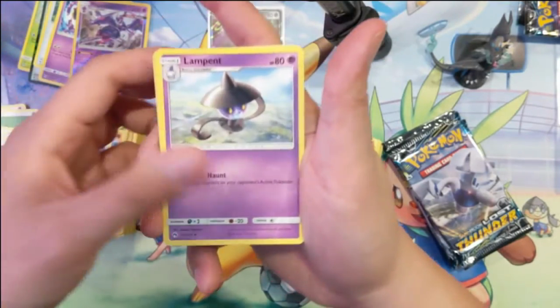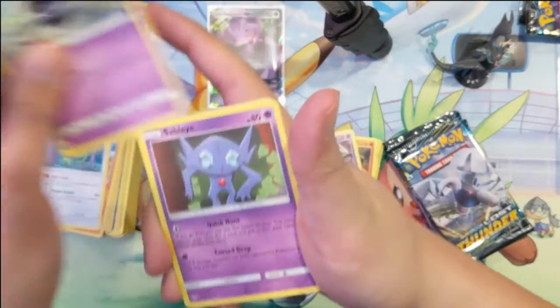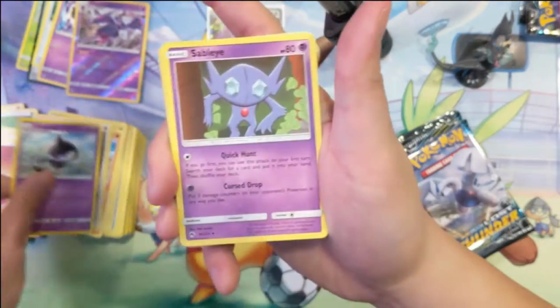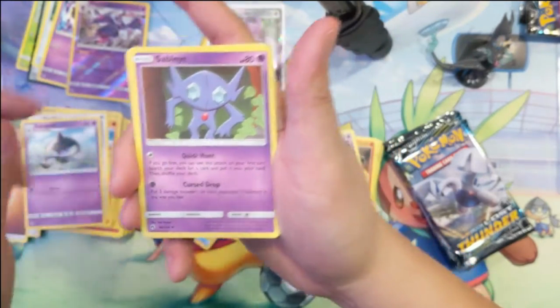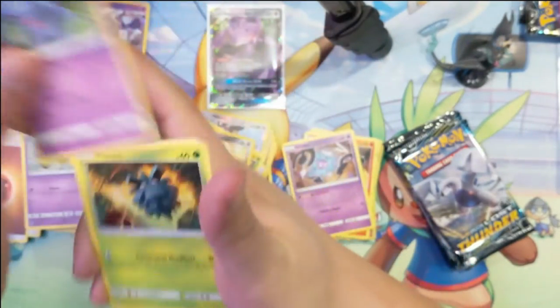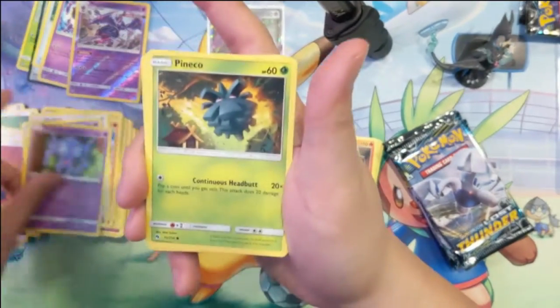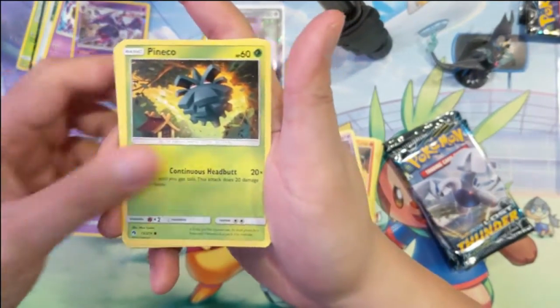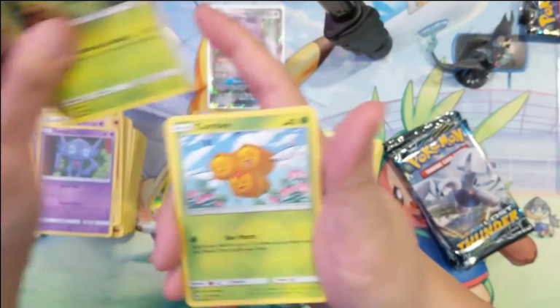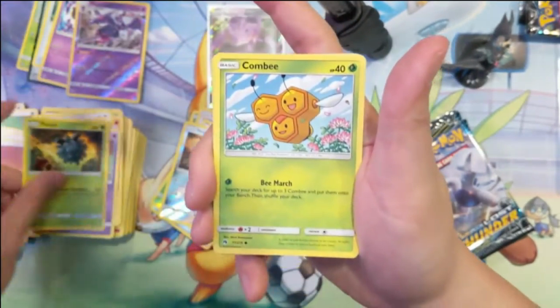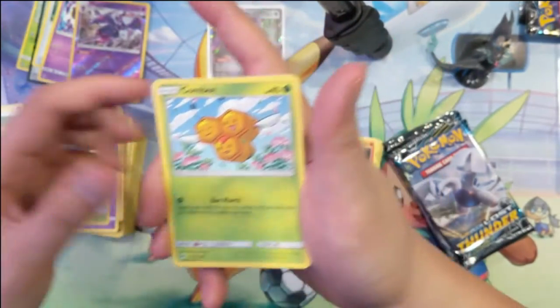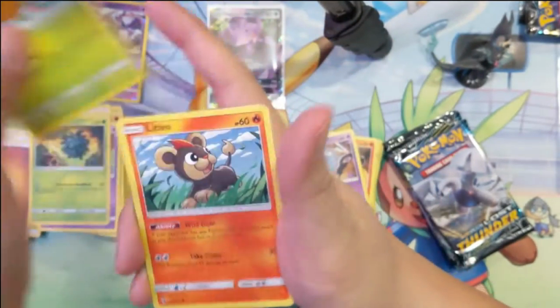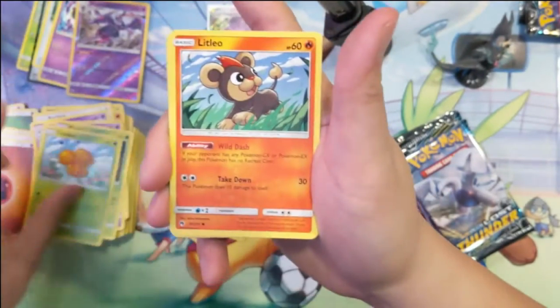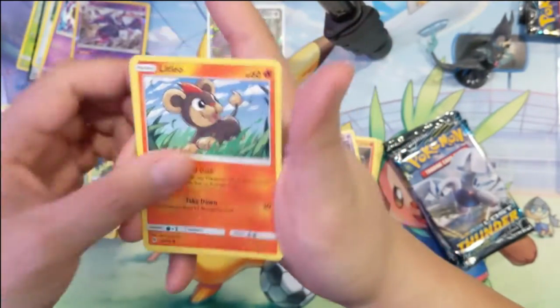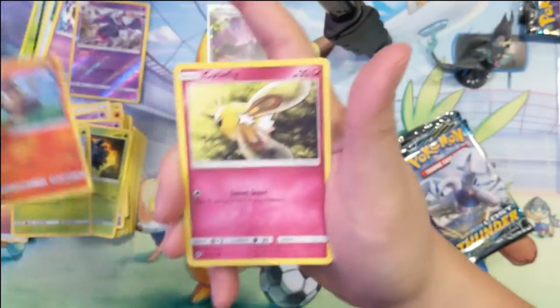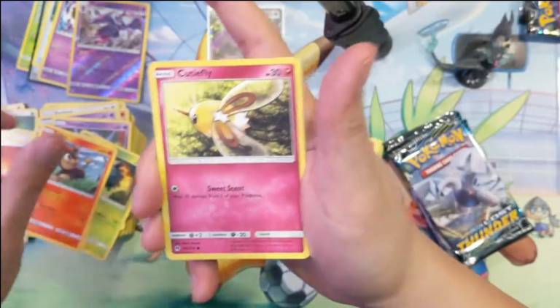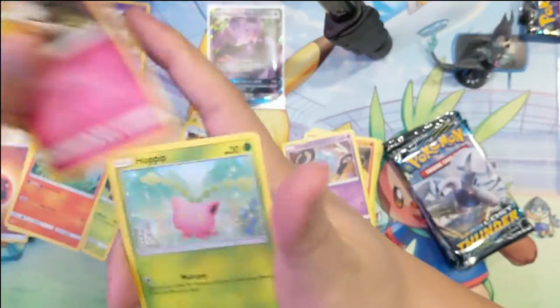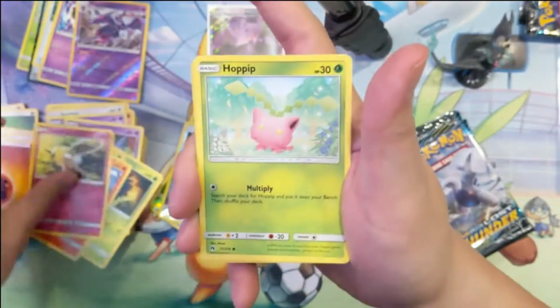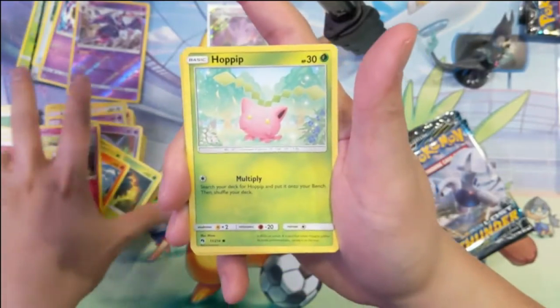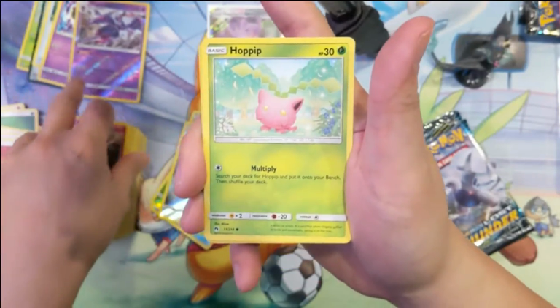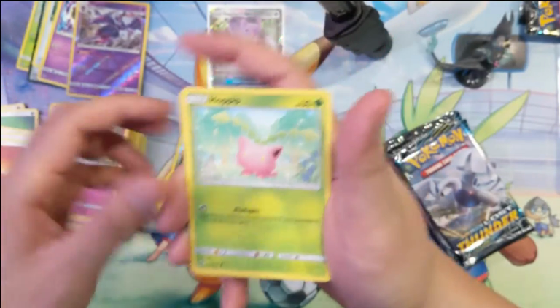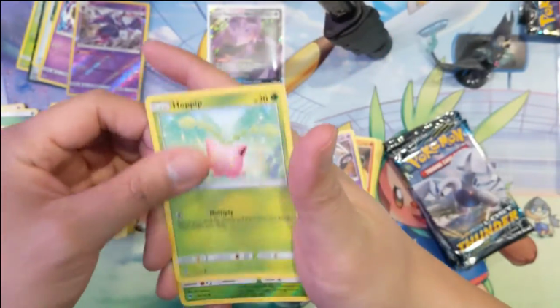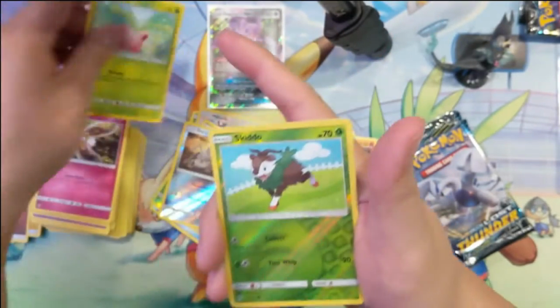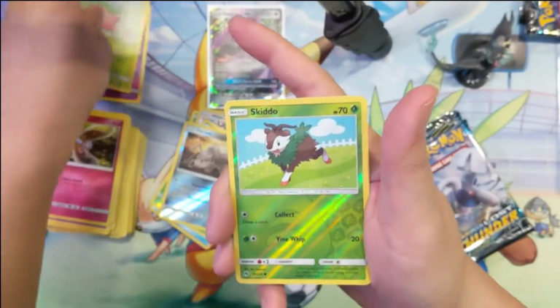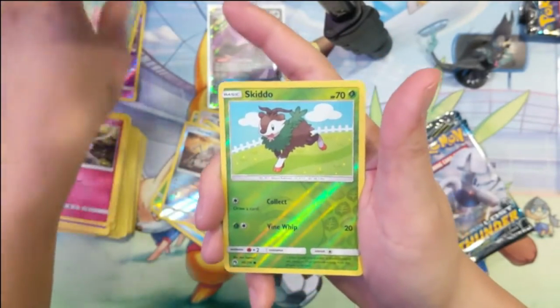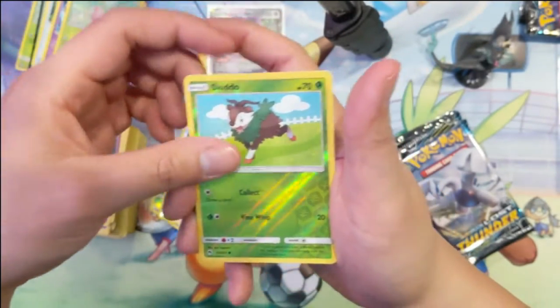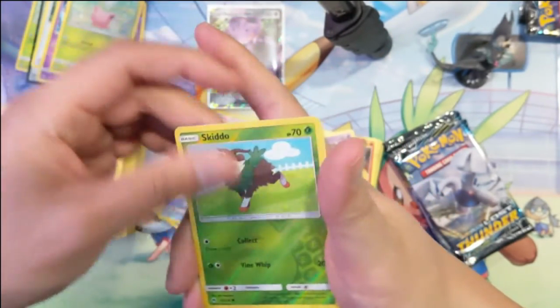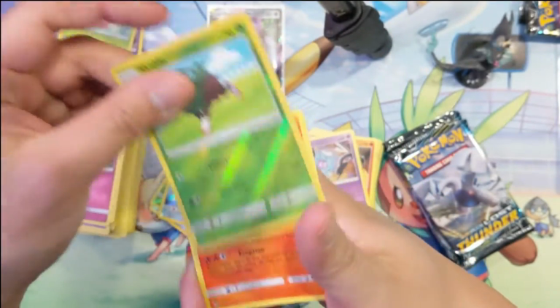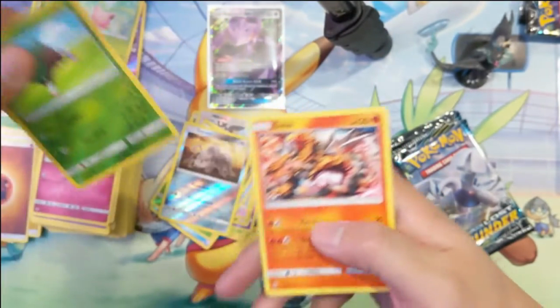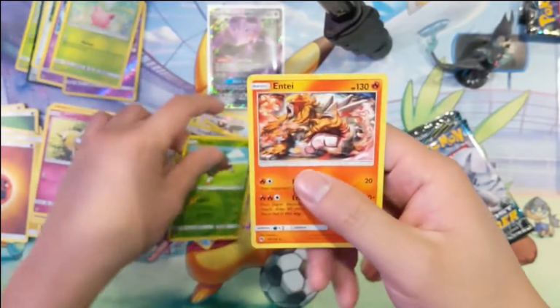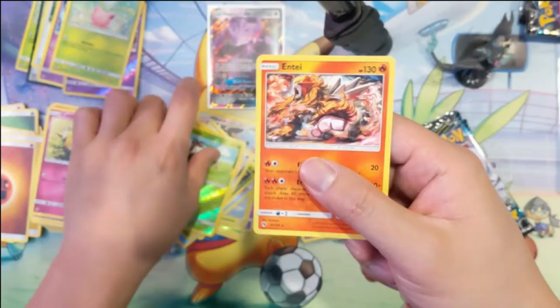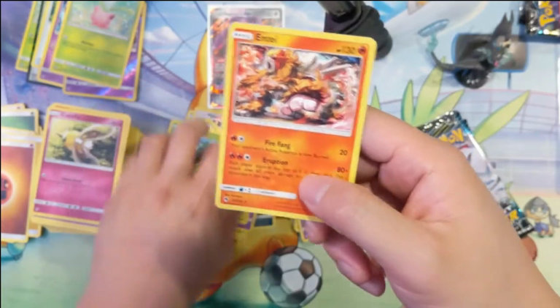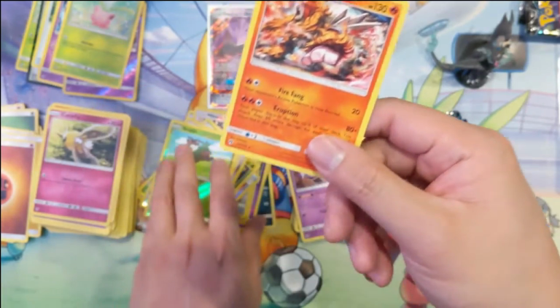Lampent, Sableye, Pineco, Combee, Litleo, Cutie Fly — multiply. Skiddo then an Entei.